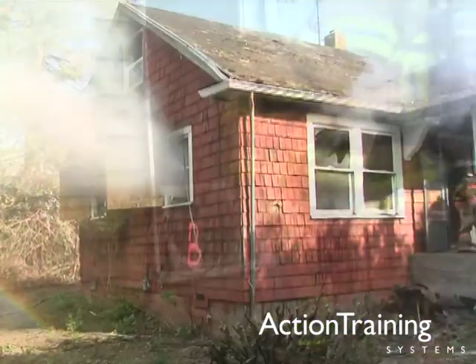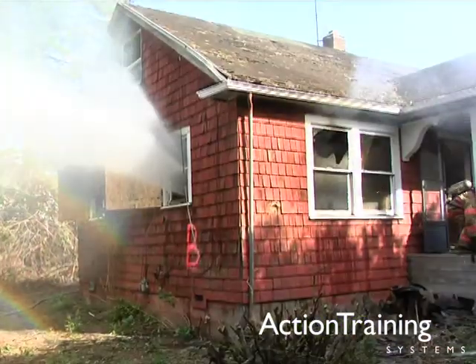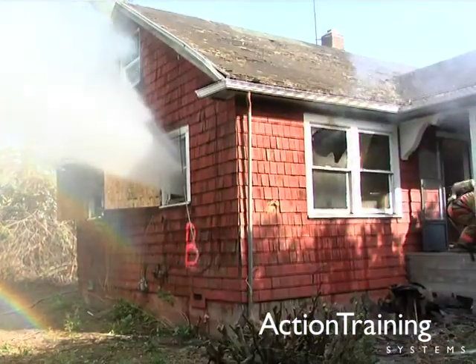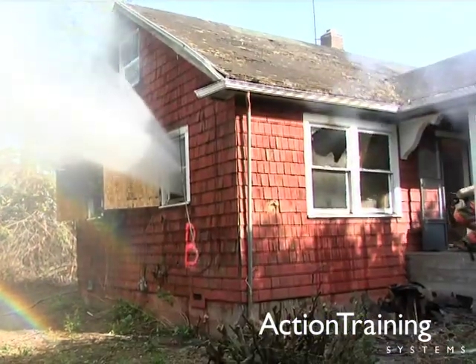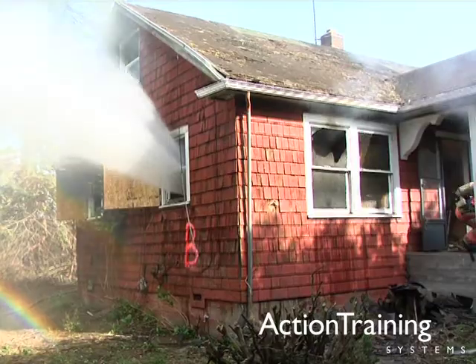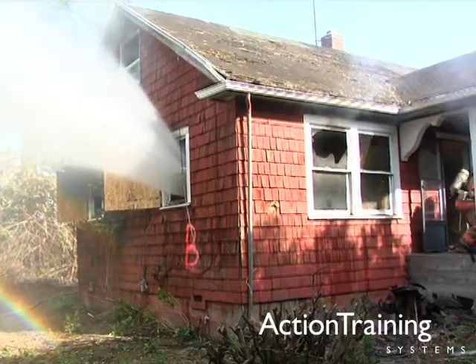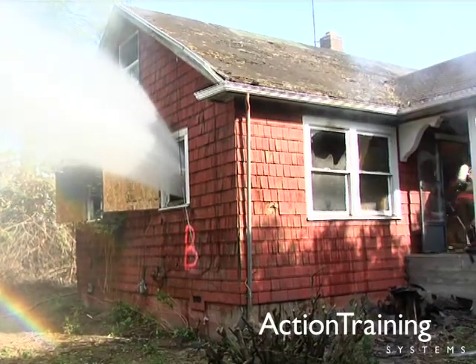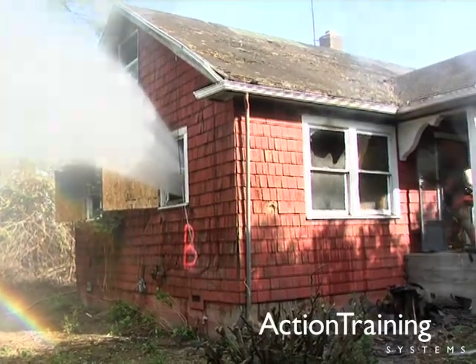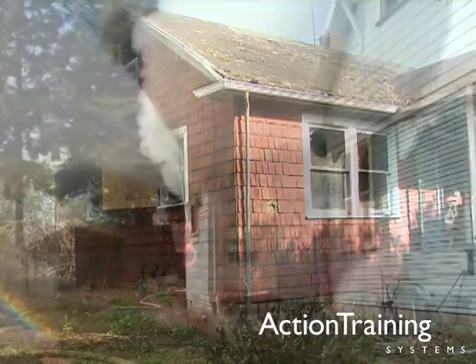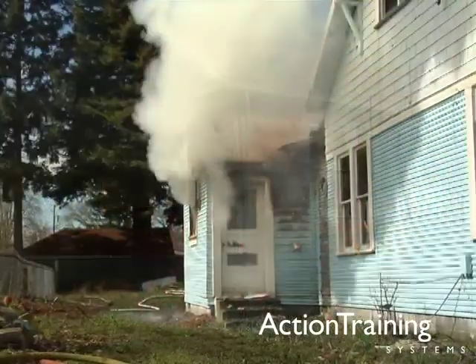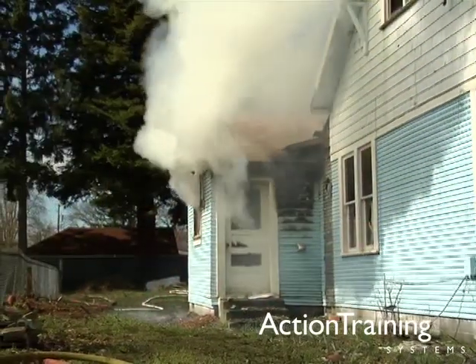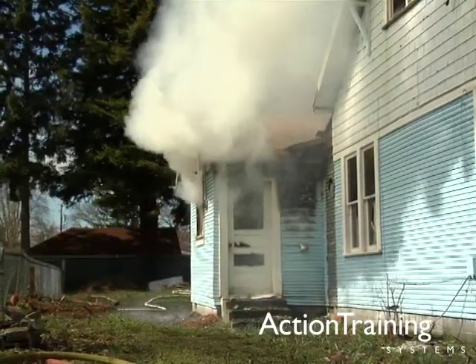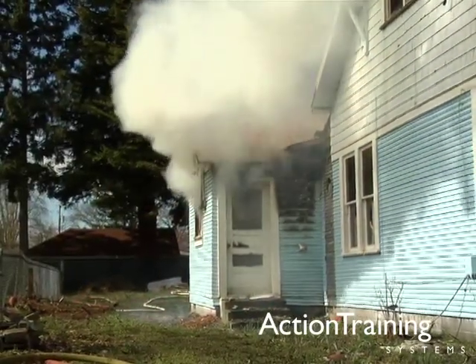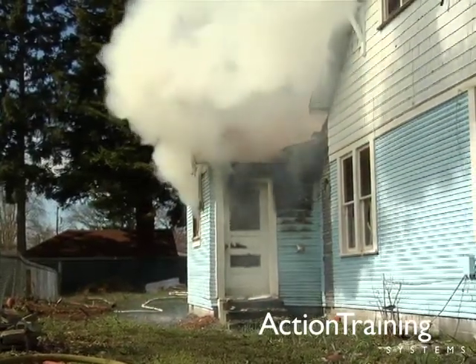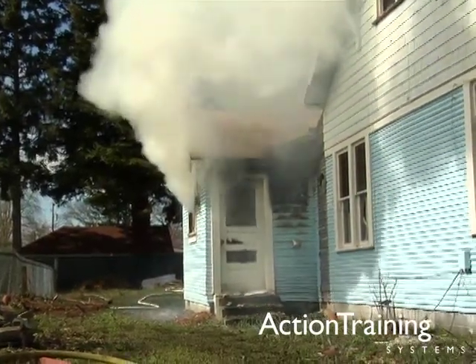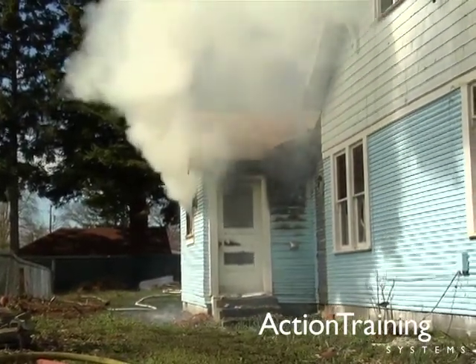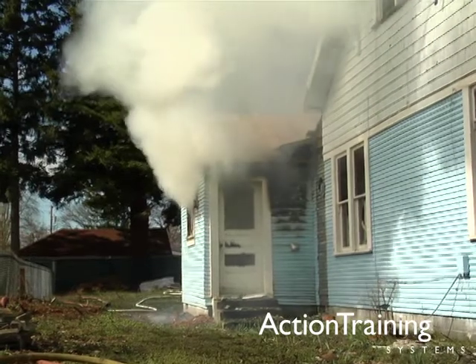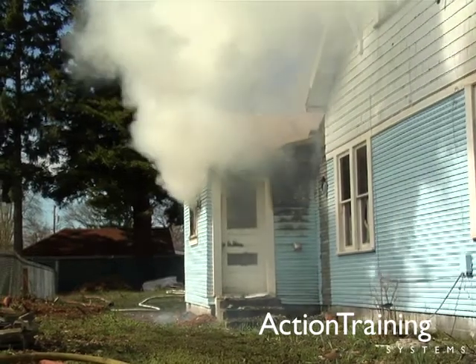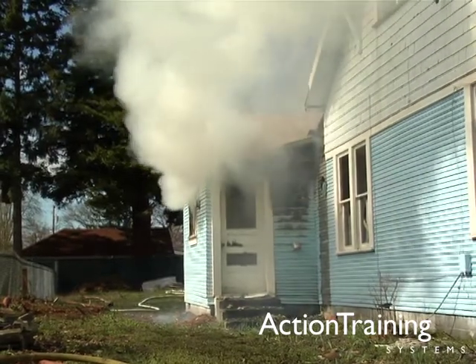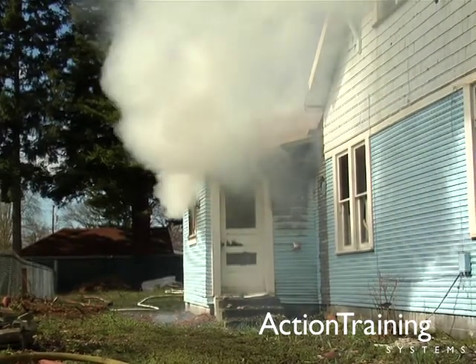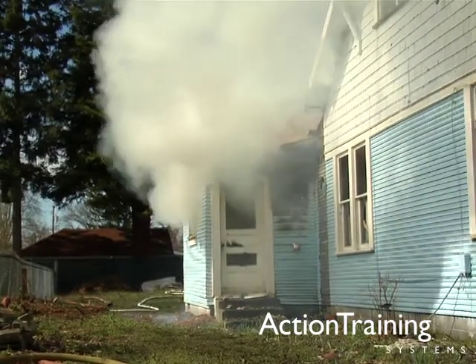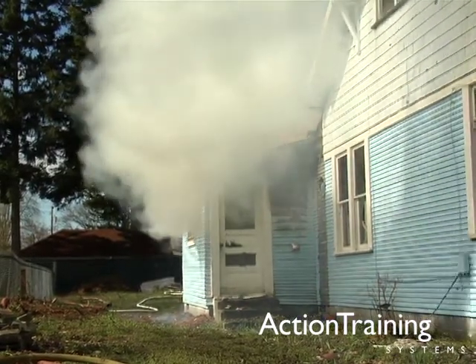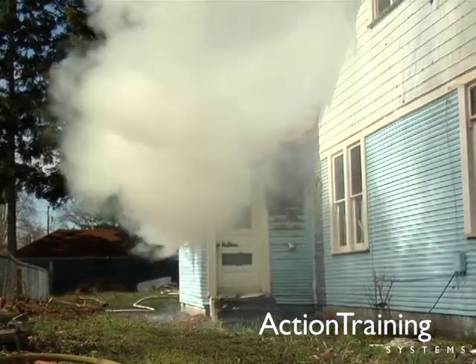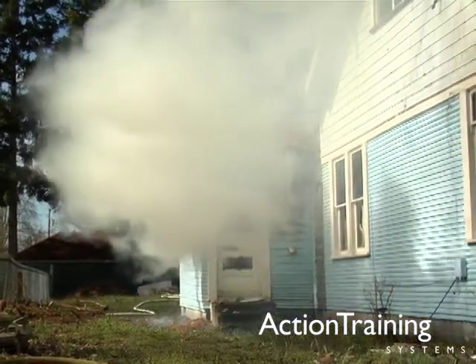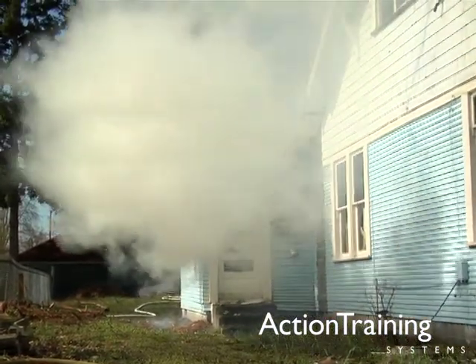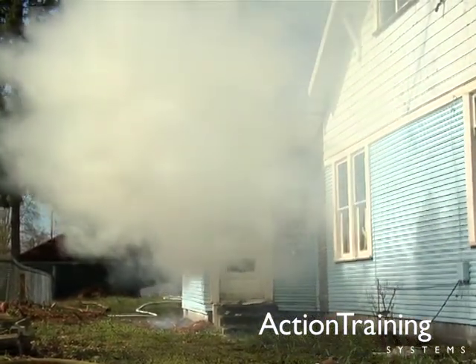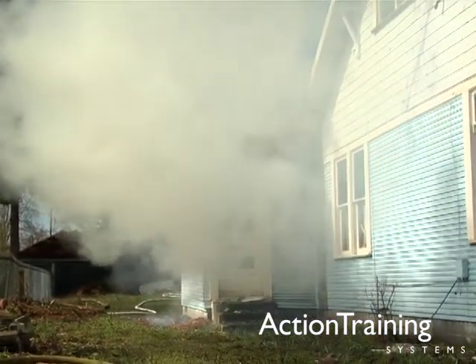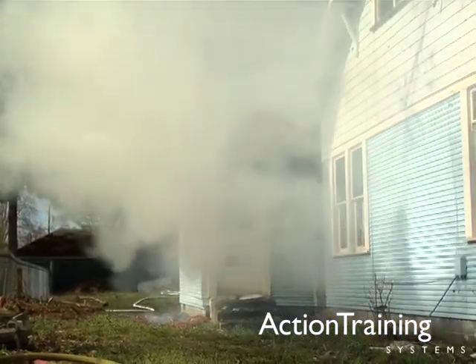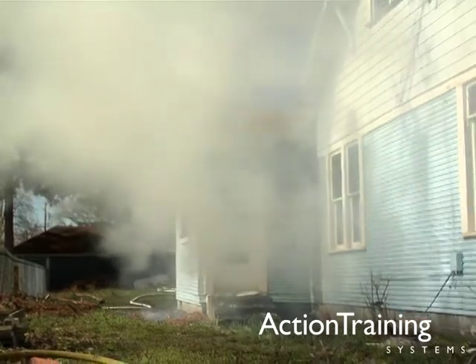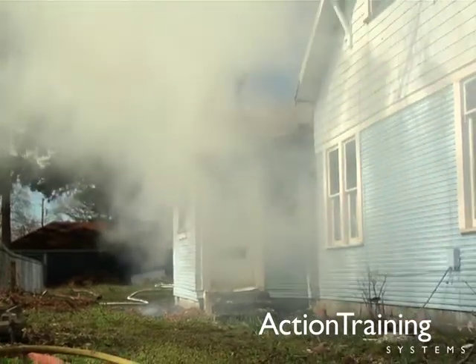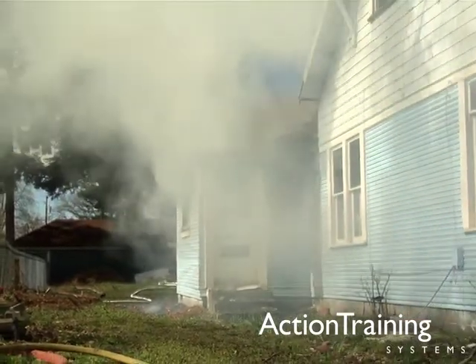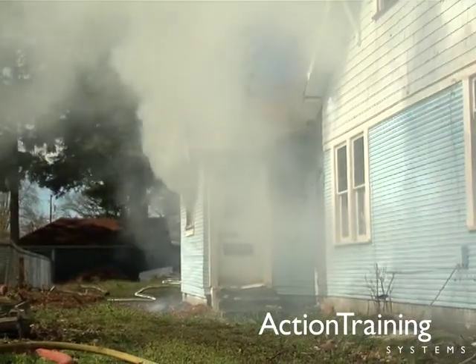And hydraulic ventilation through a window opening. Both horizontal and vertical ventilation provide a strategic release of smoke, fire gases, and heat, making conditions safer for firefighters and potential victims.